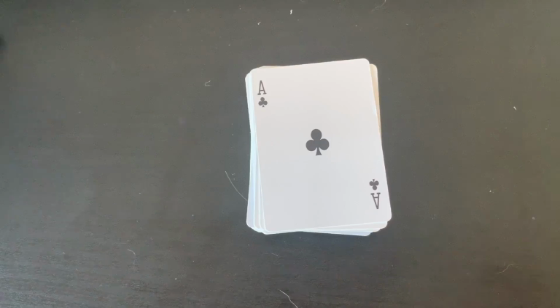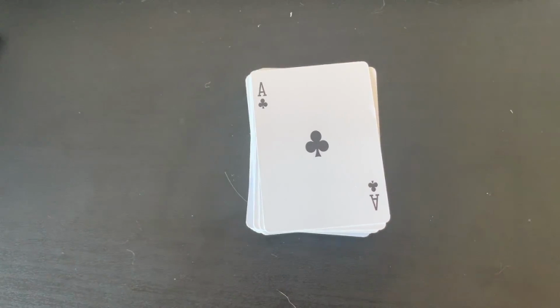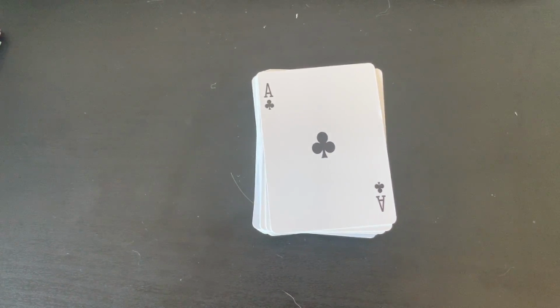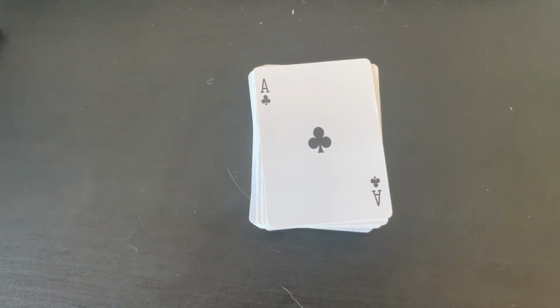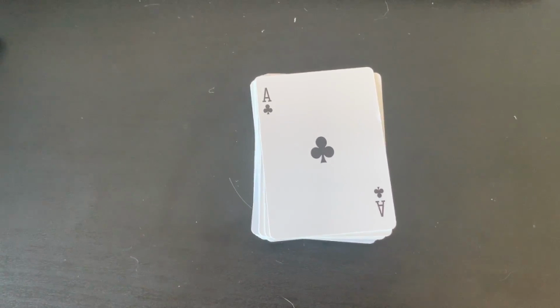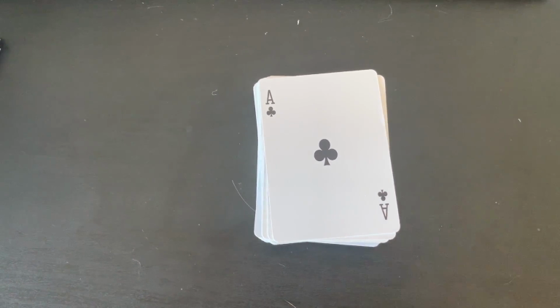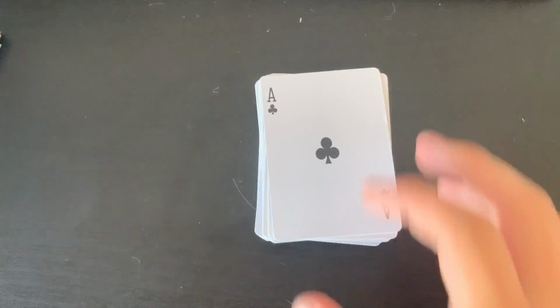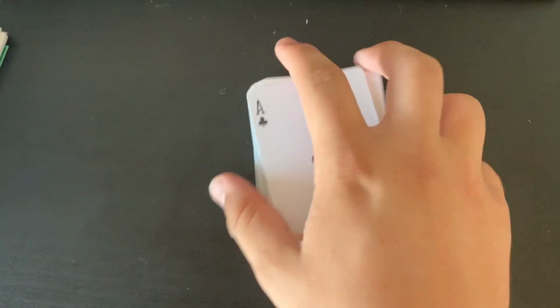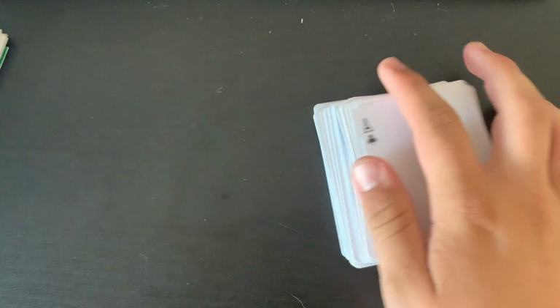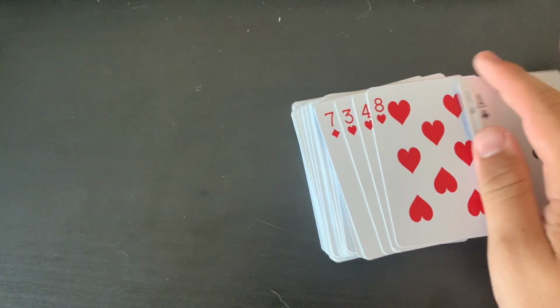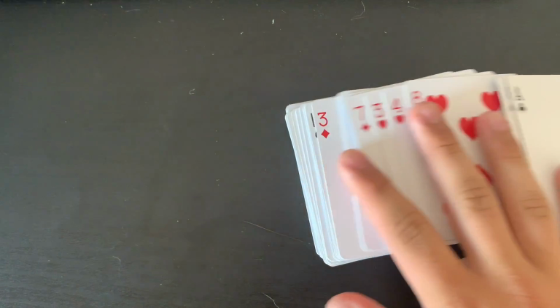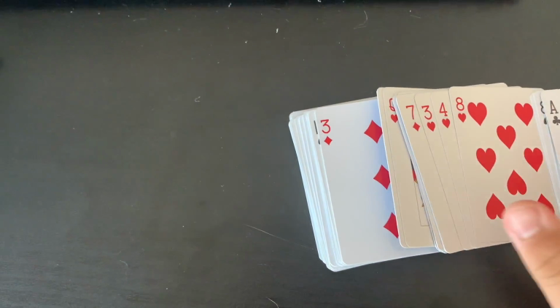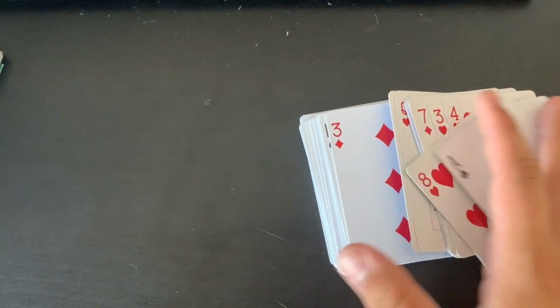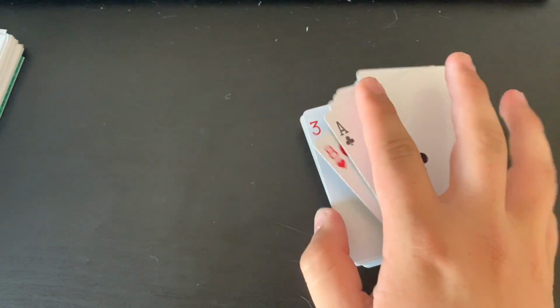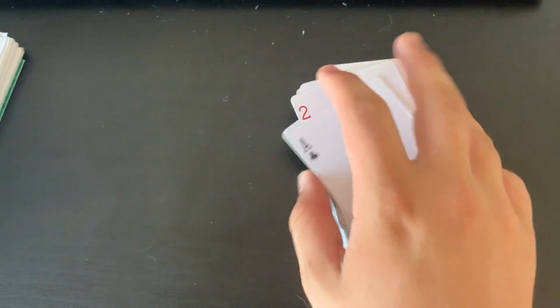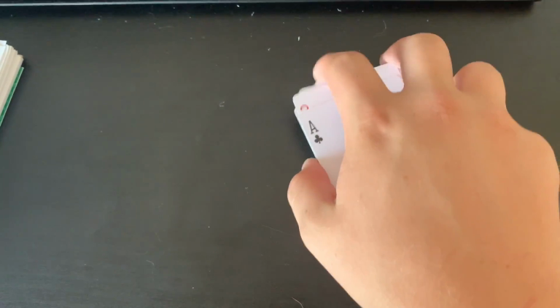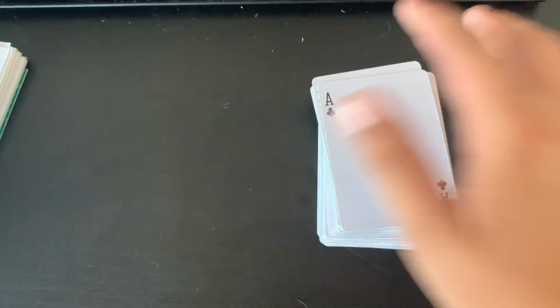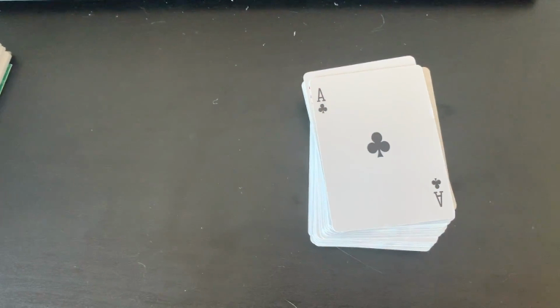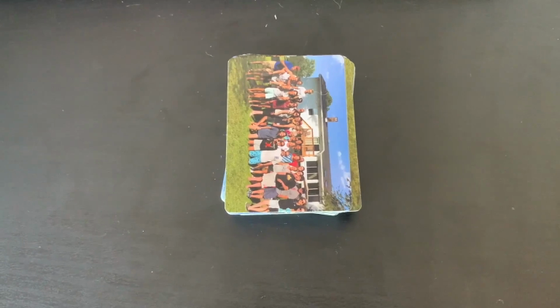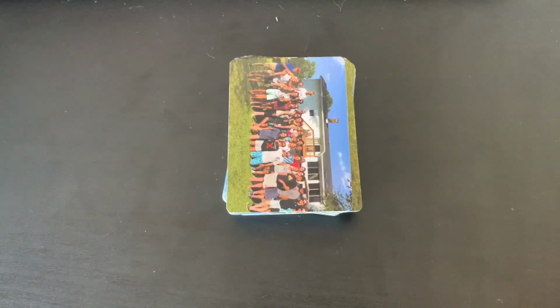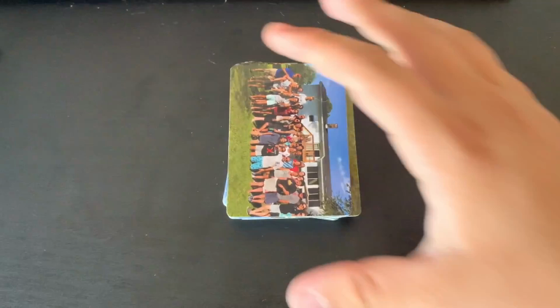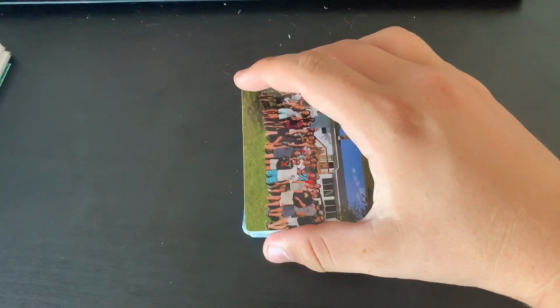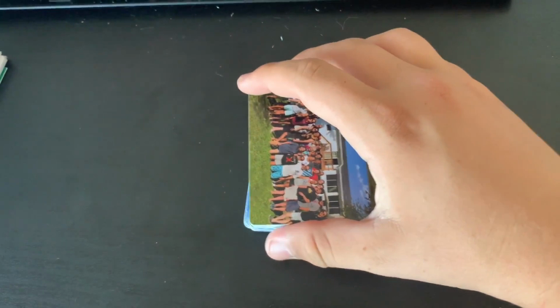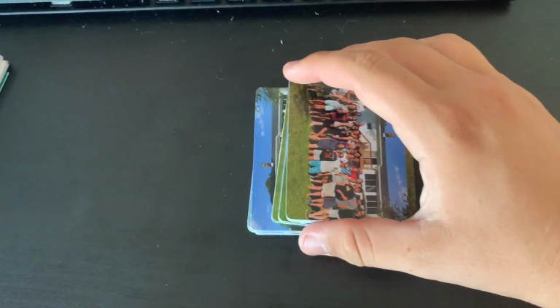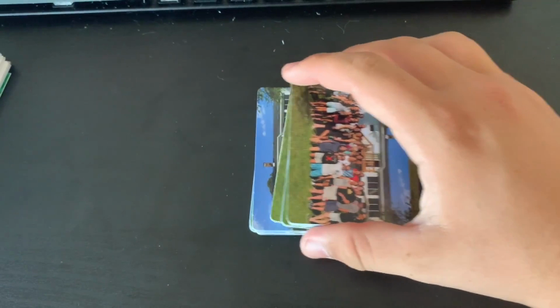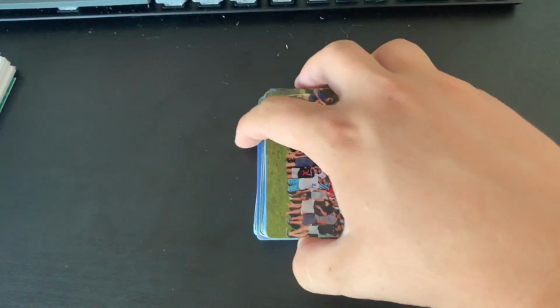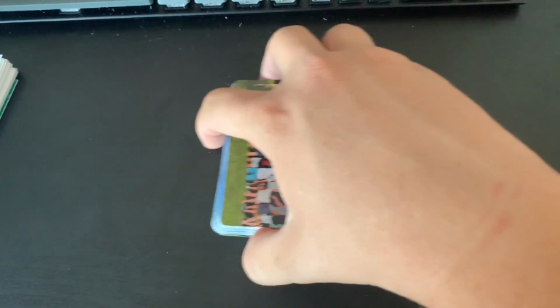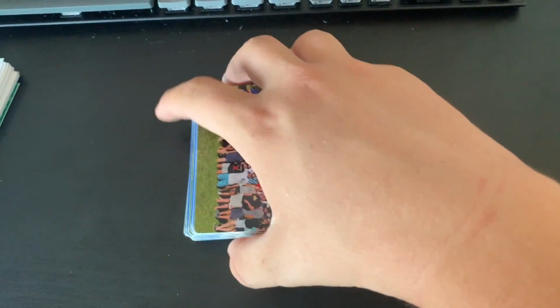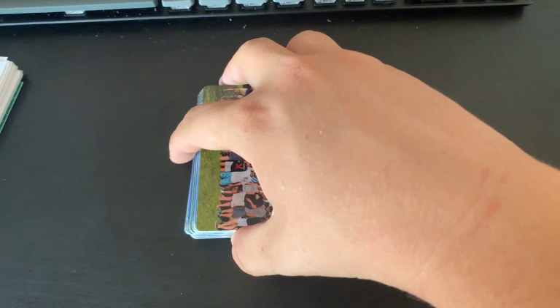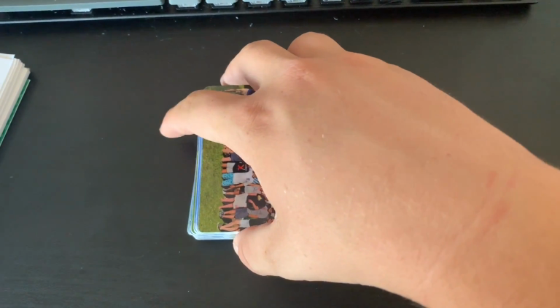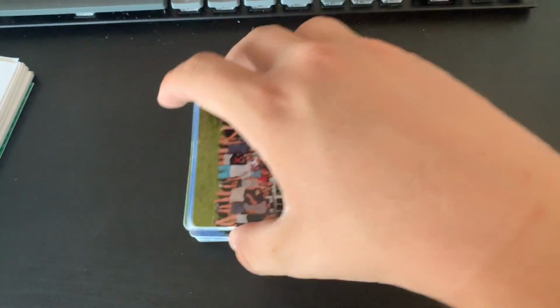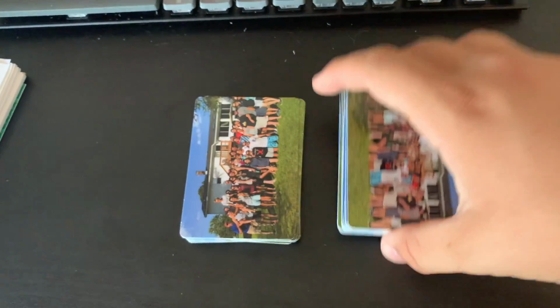To get started, you're going to need some cards. It can be playing cards like these, or it can be note cards, or really whatever you want to use. You're going to make sure you have all the cards facing the same way, and you're going to split it in half.